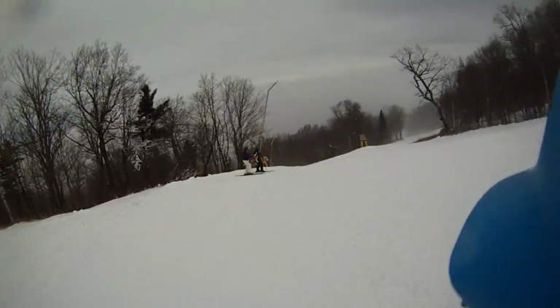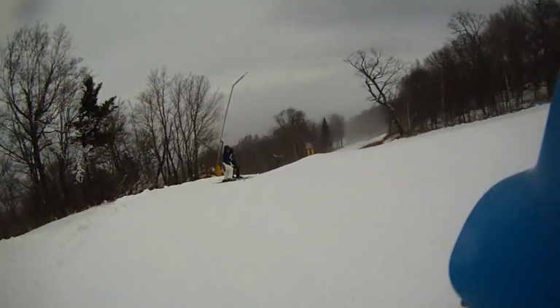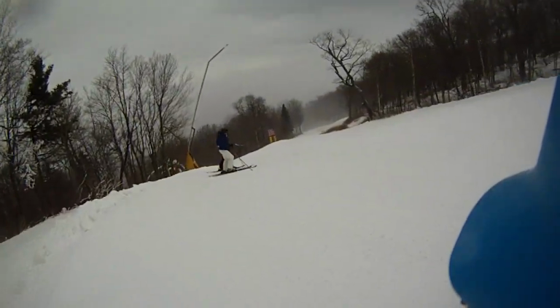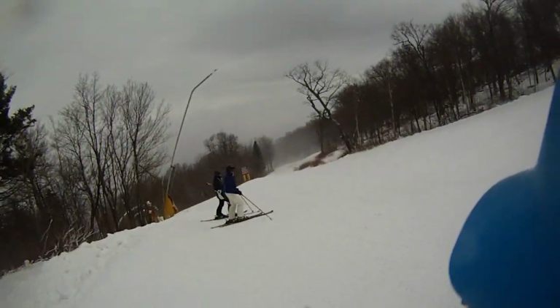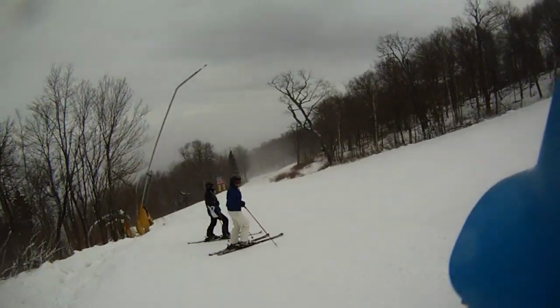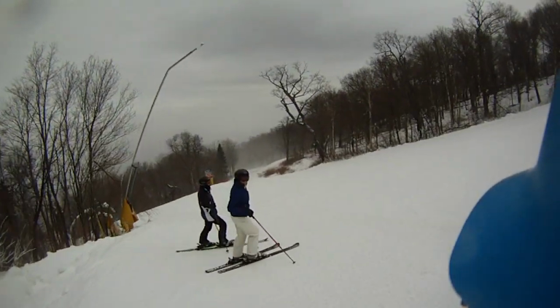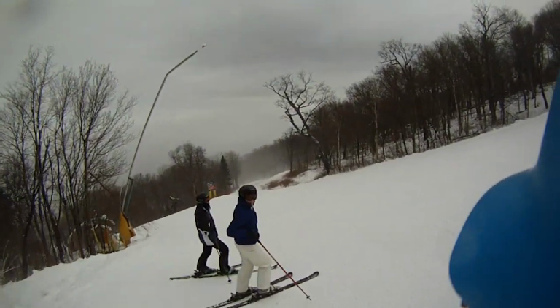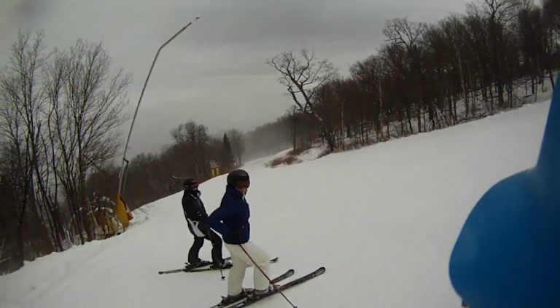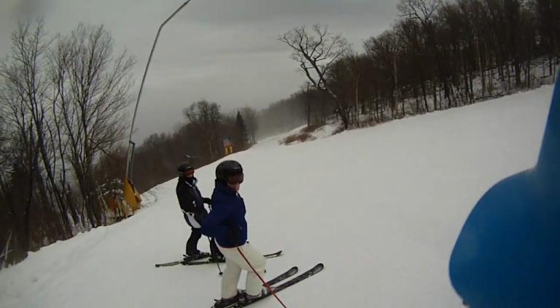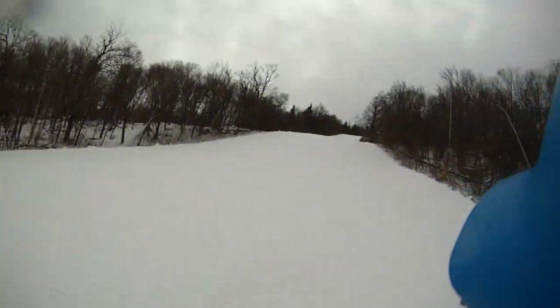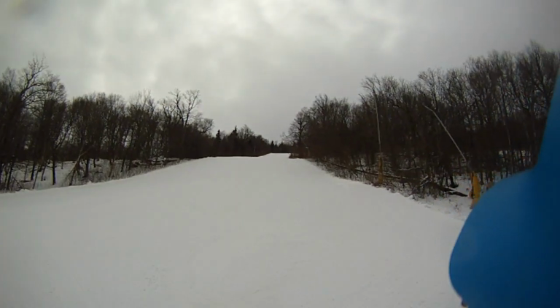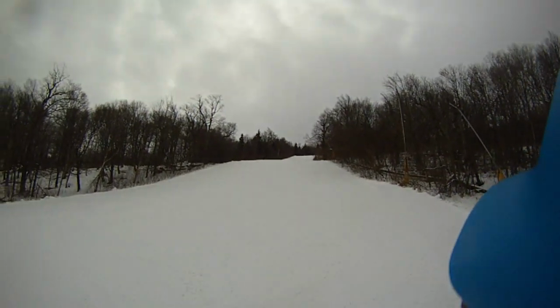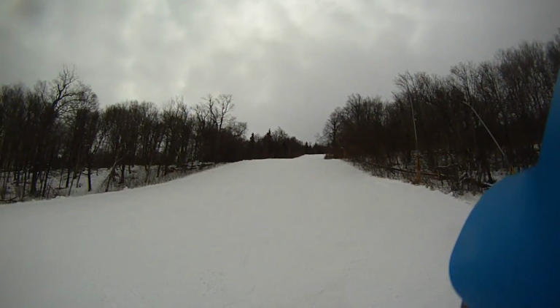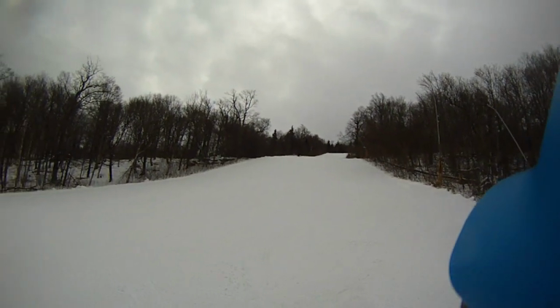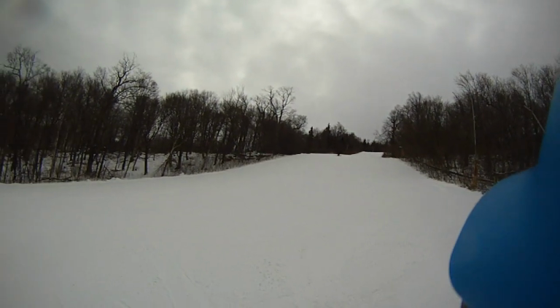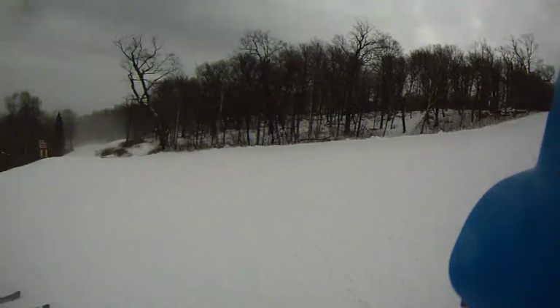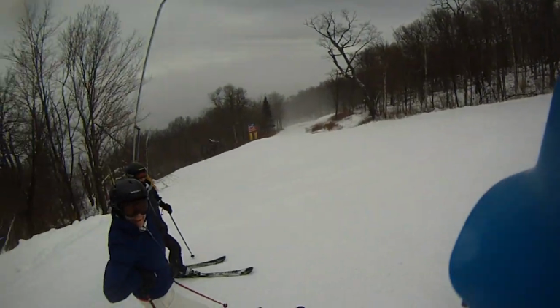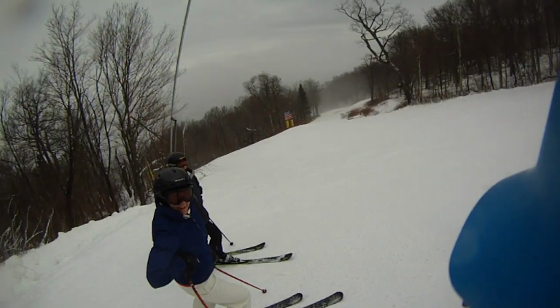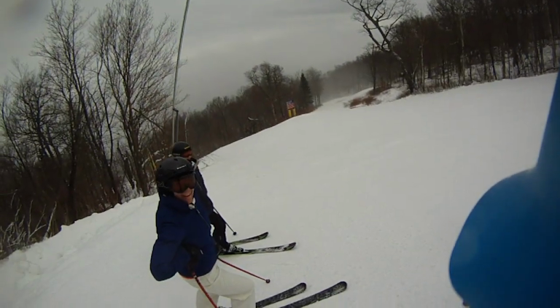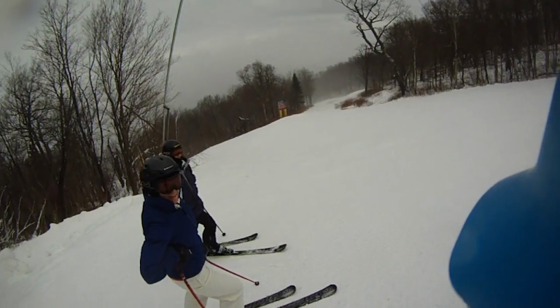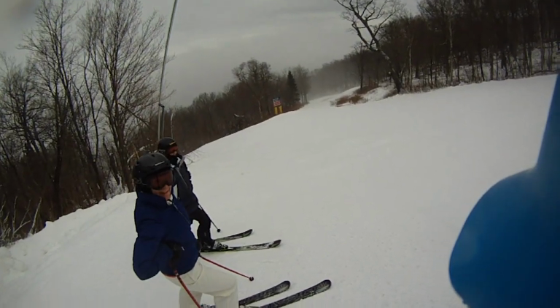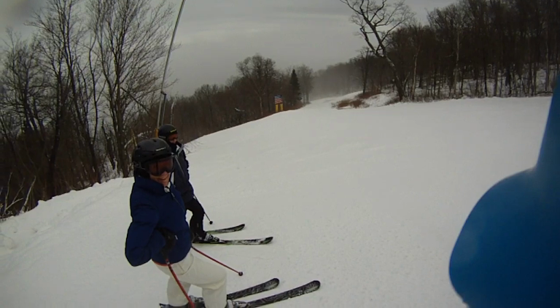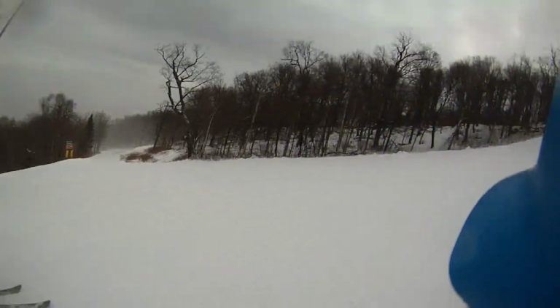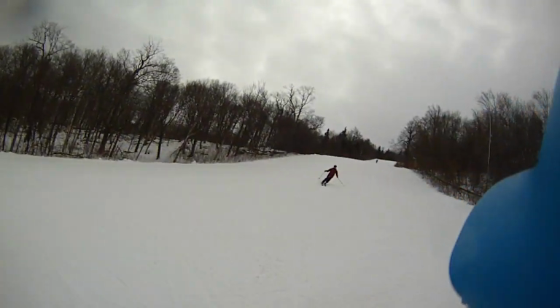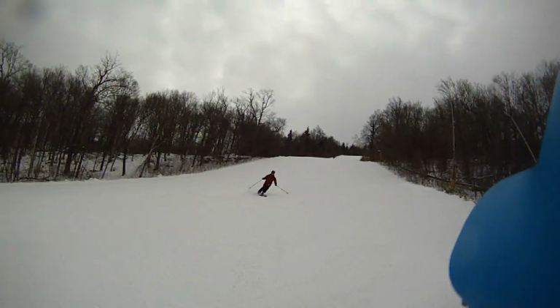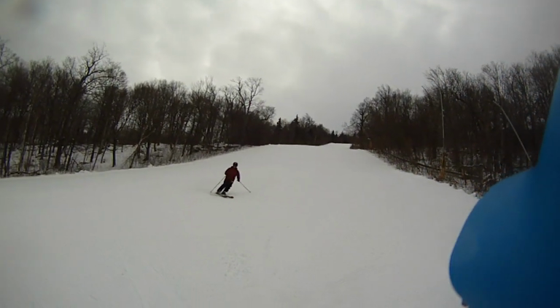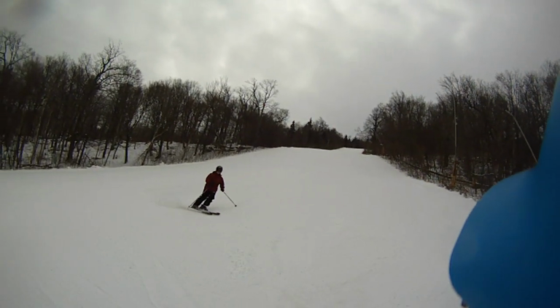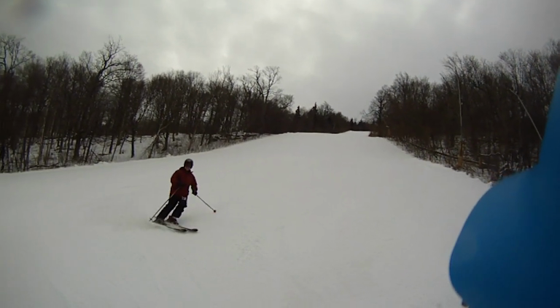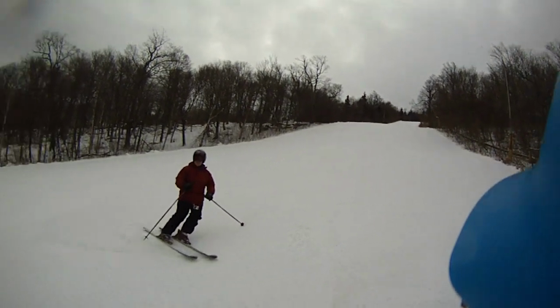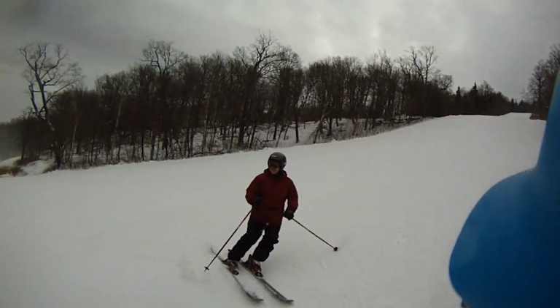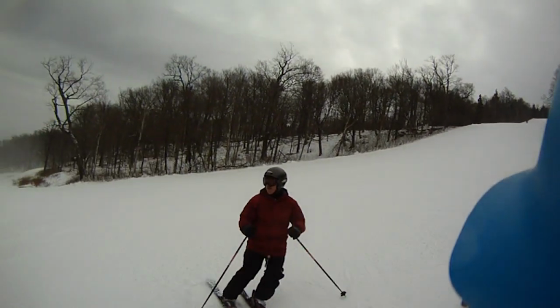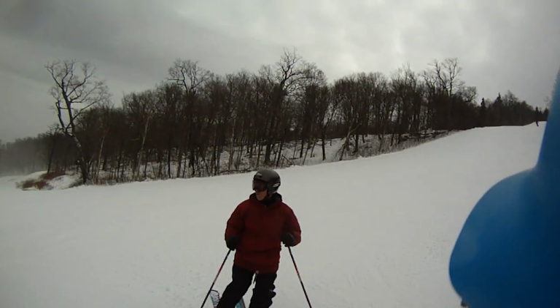I am impressed with how good that Spruce is right there. For SkiHouse.com — so do me a favor, stop by SkiHouse, get tuned, get fitted.